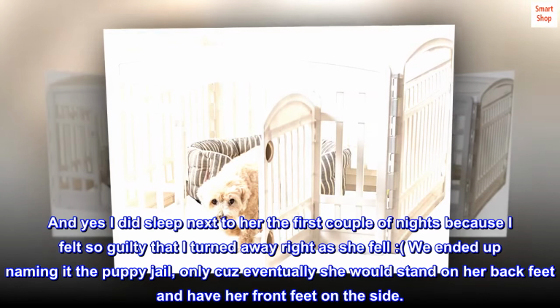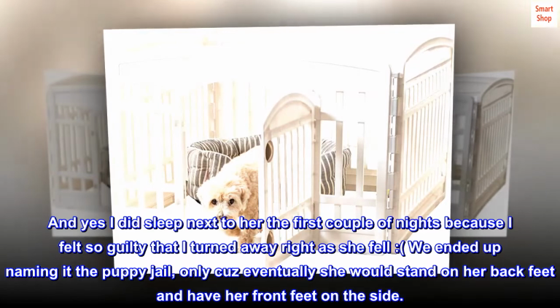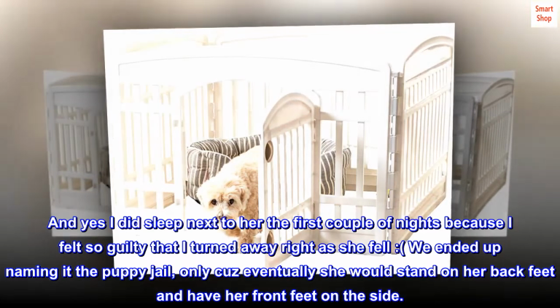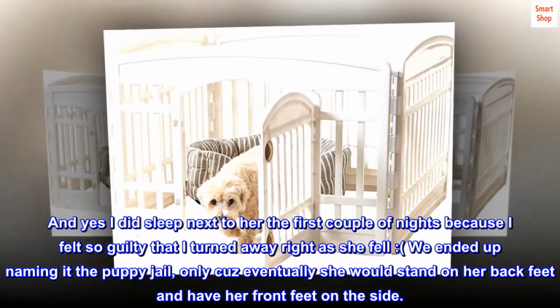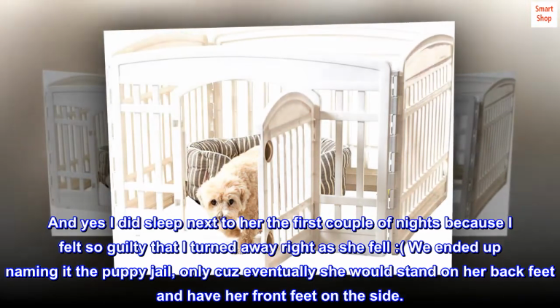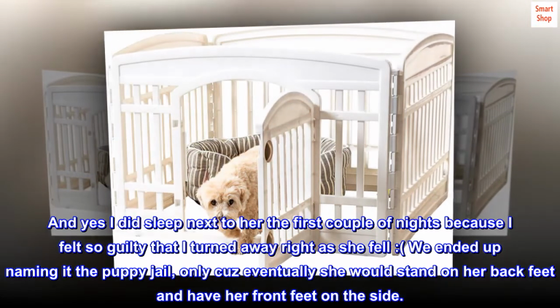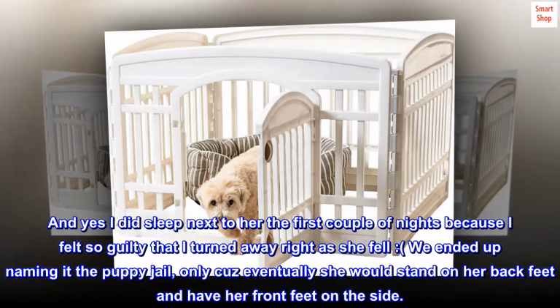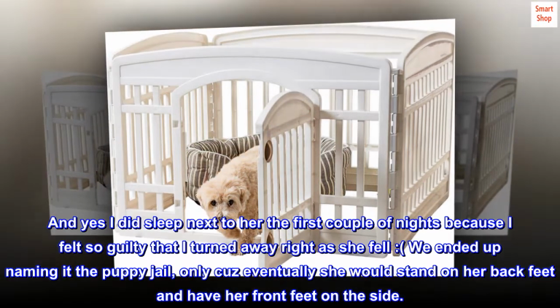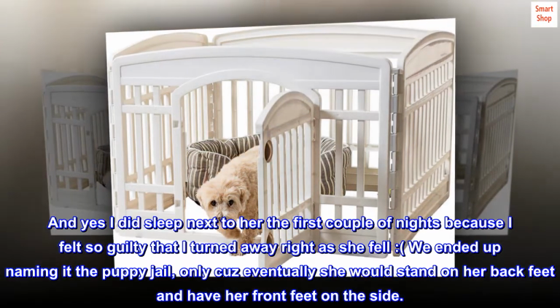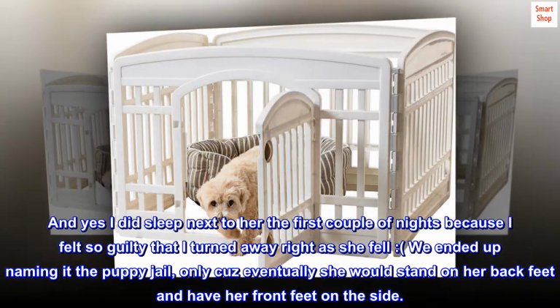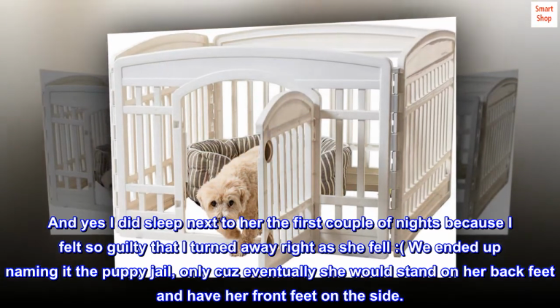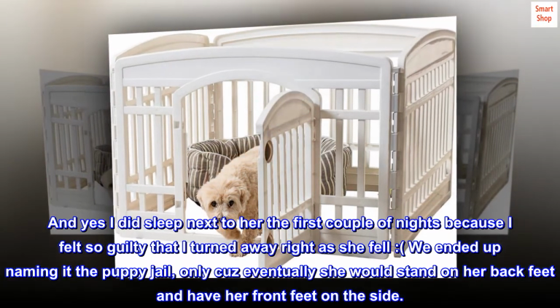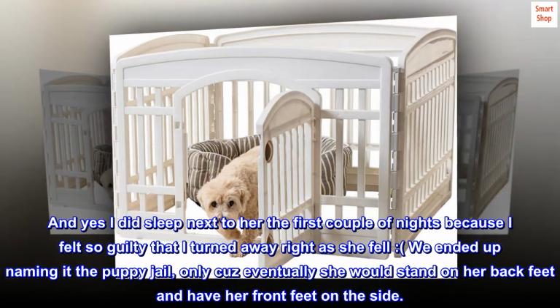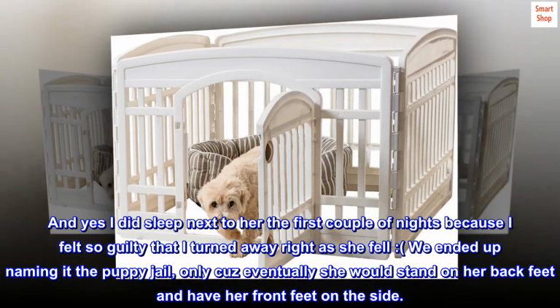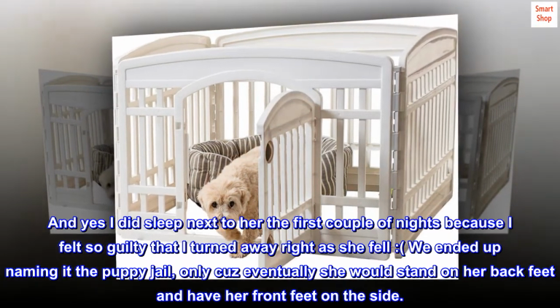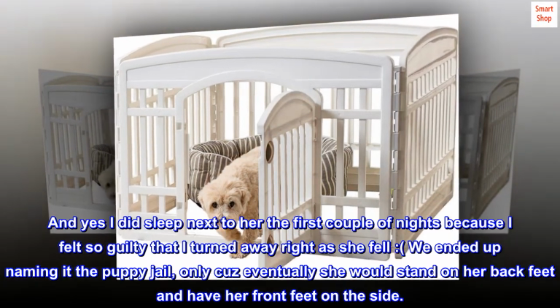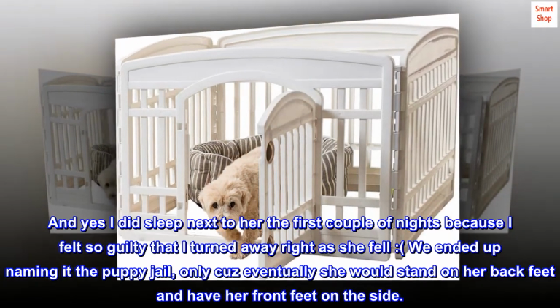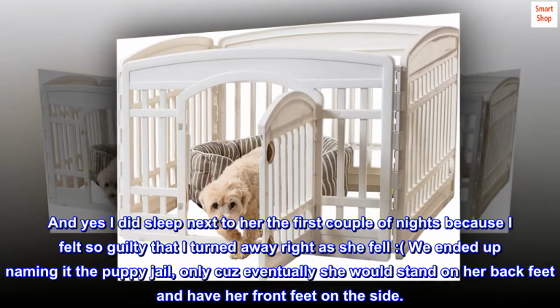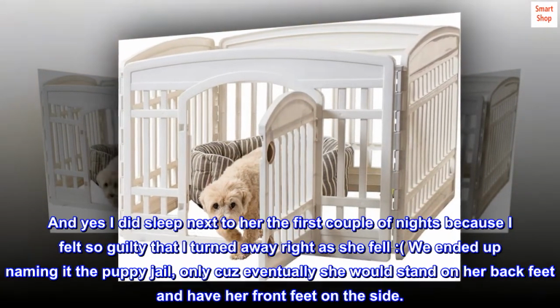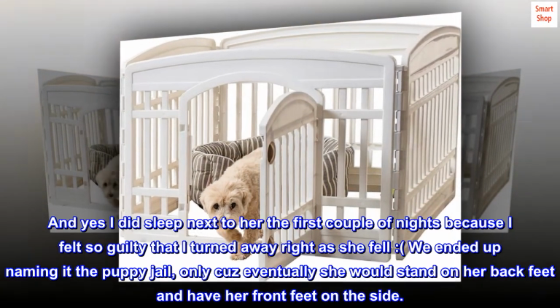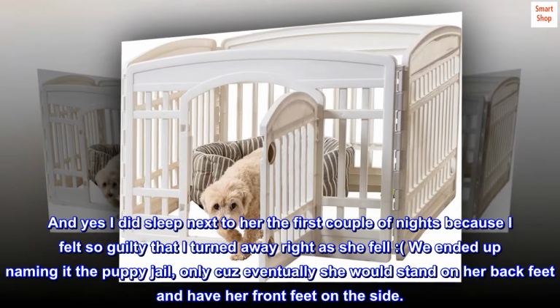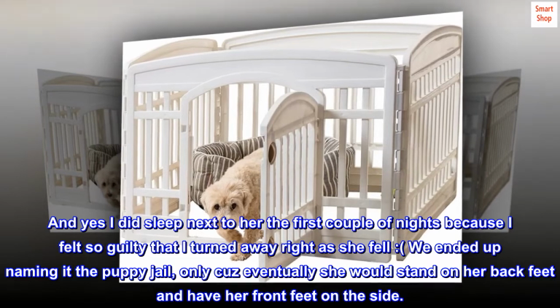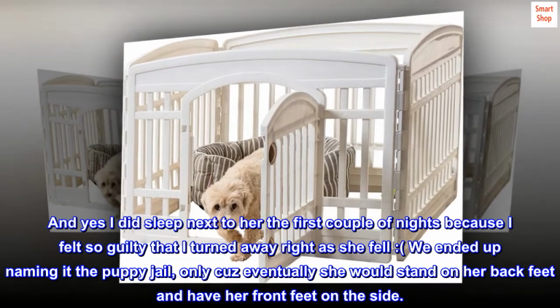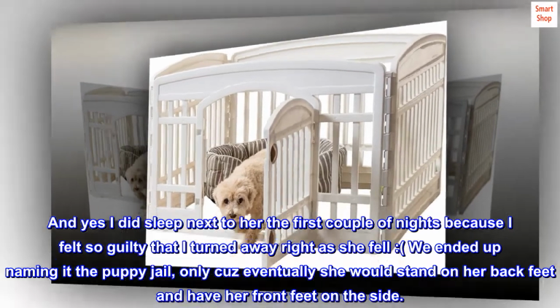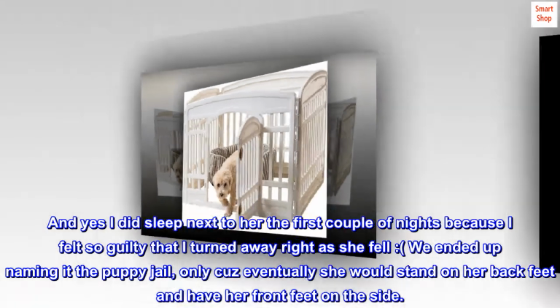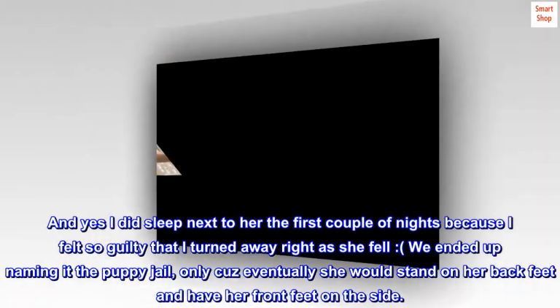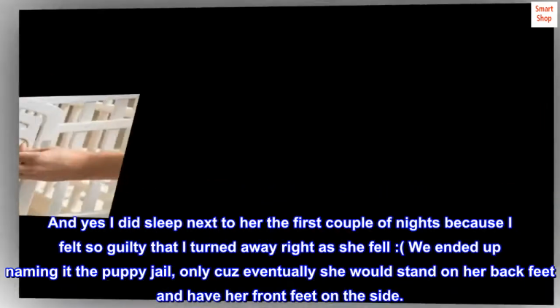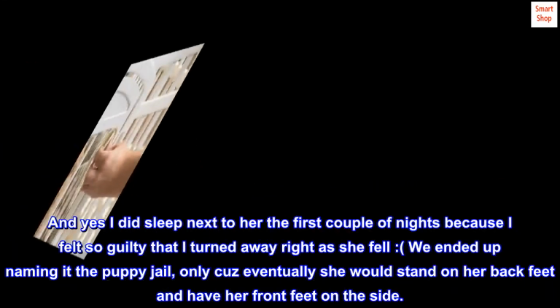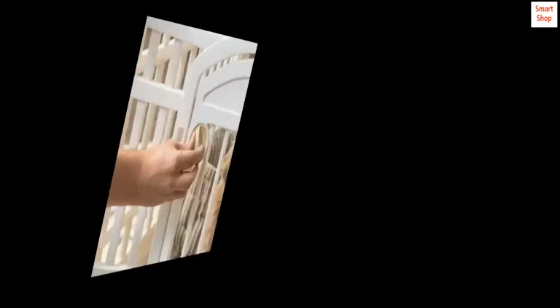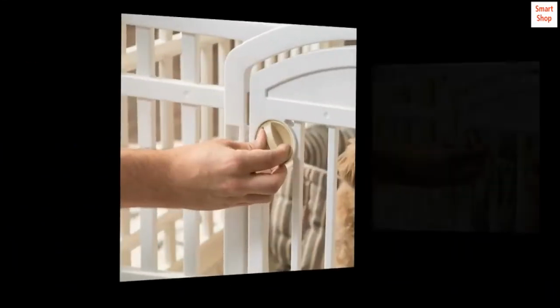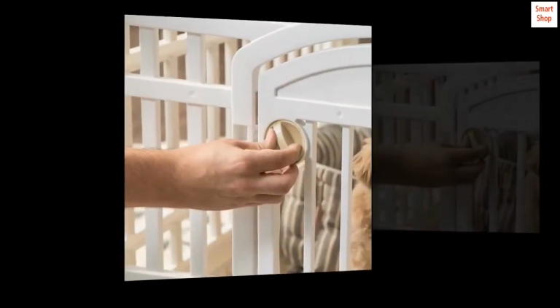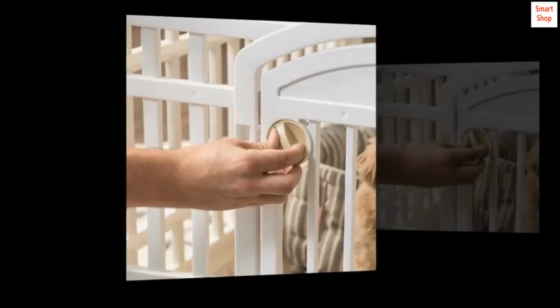We ended up naming it the puppy jail, only because eventually she would stand on her back feet and have her front feet on the side.